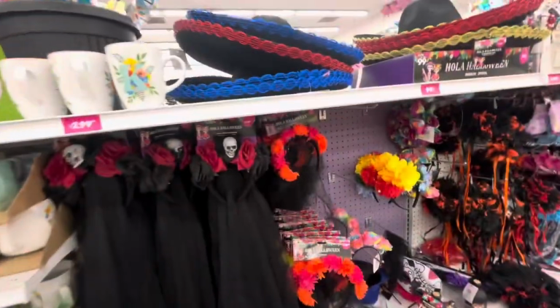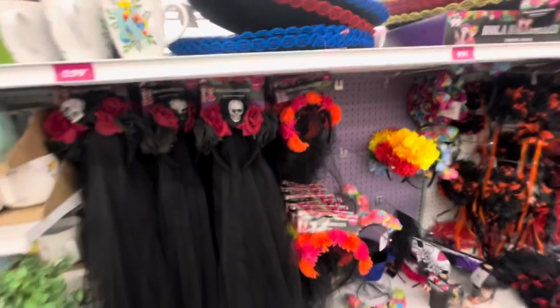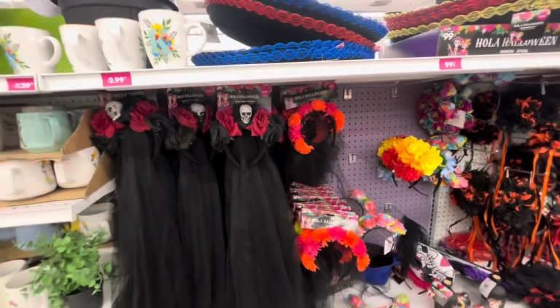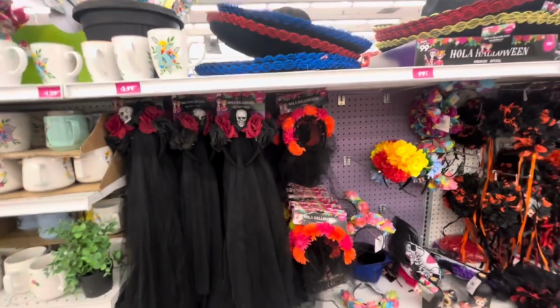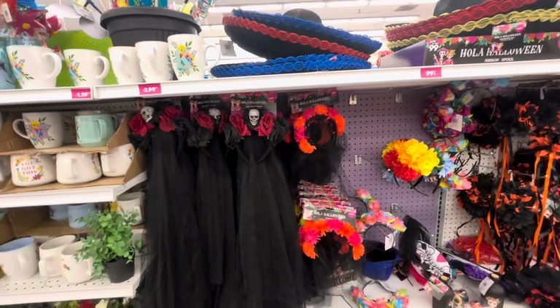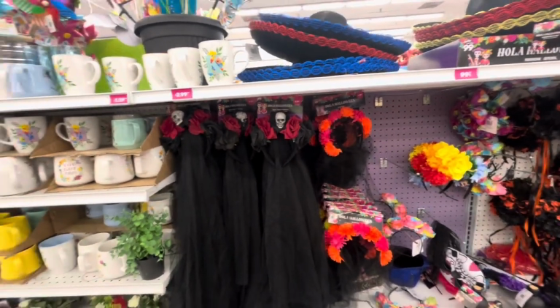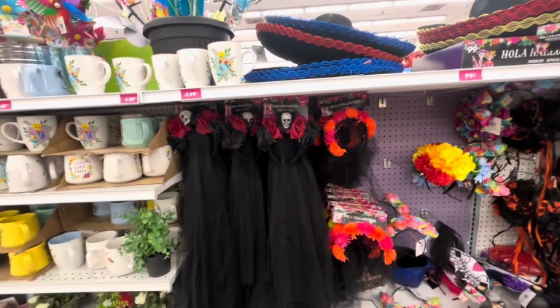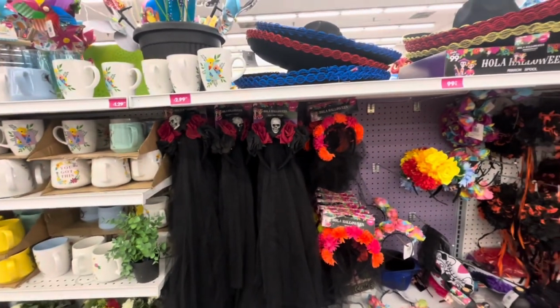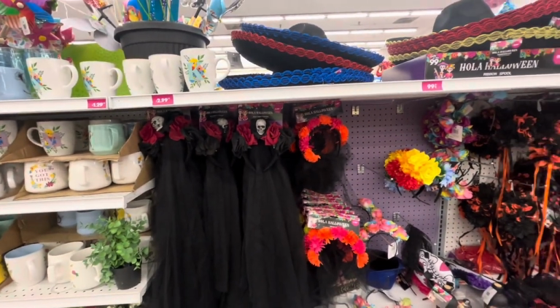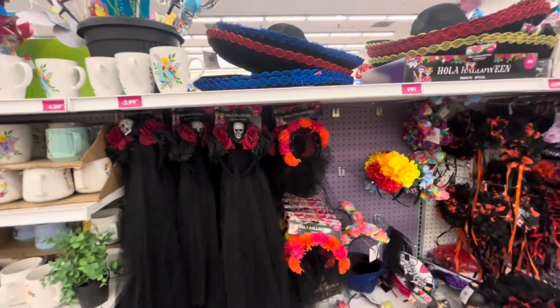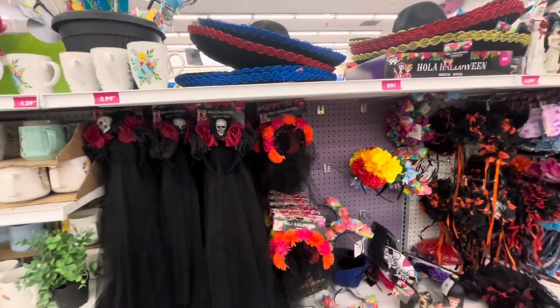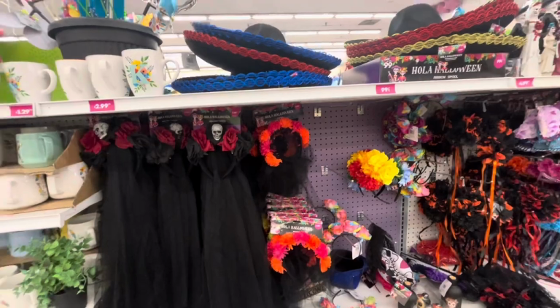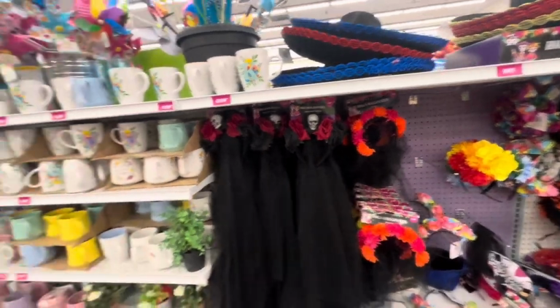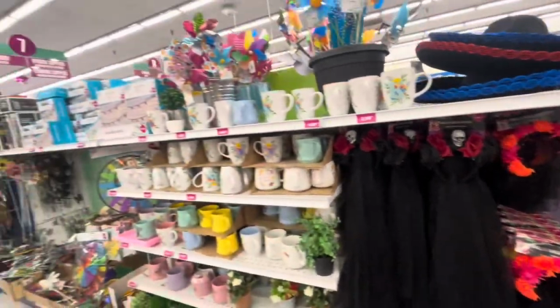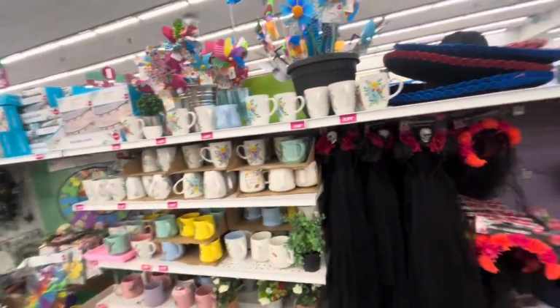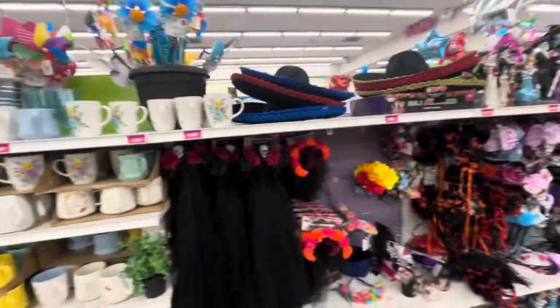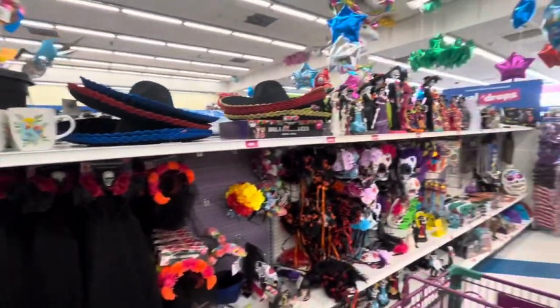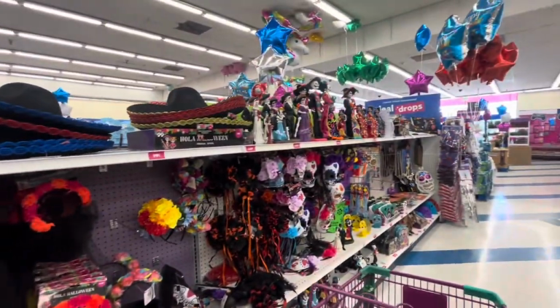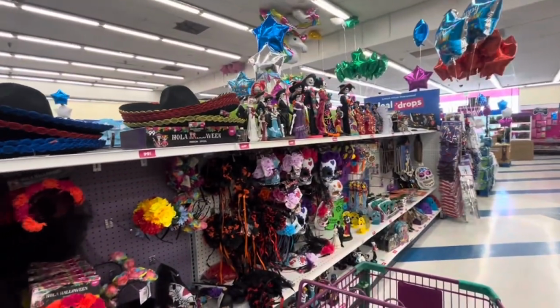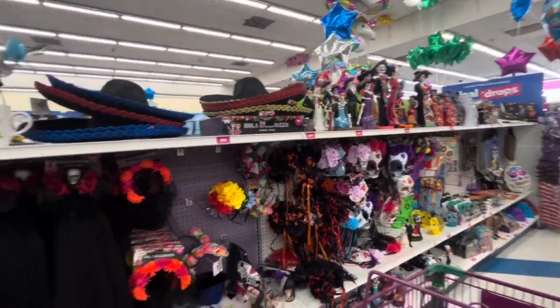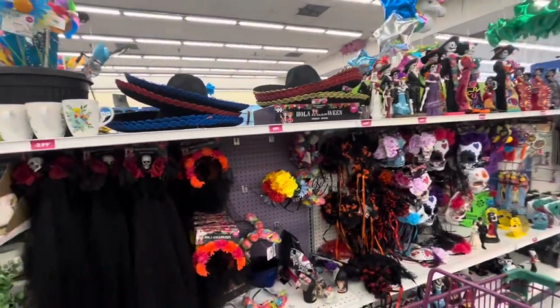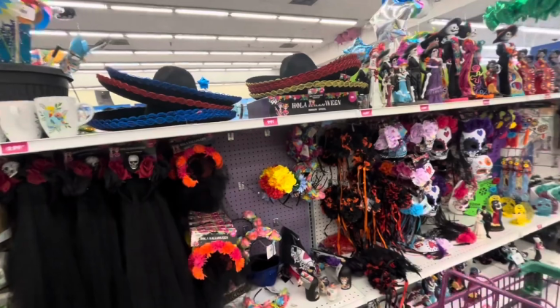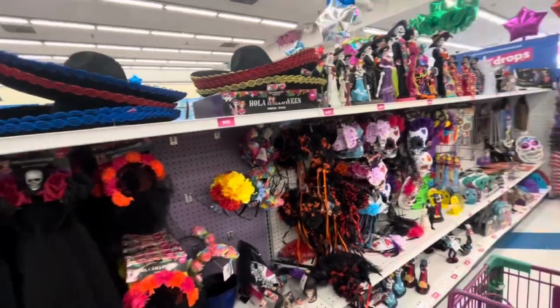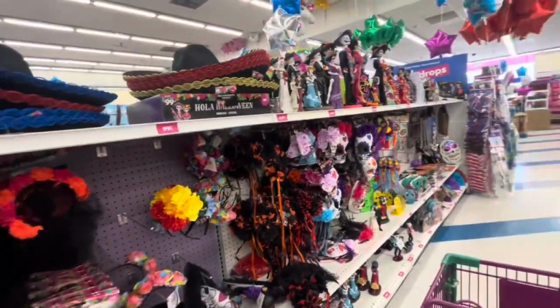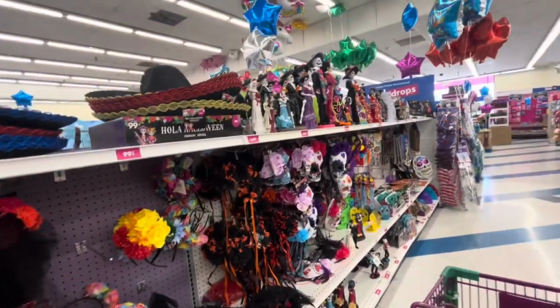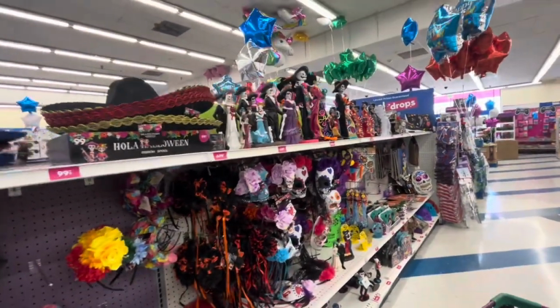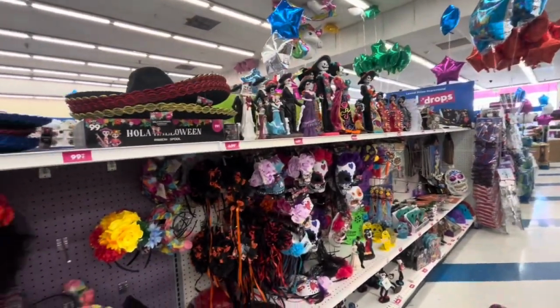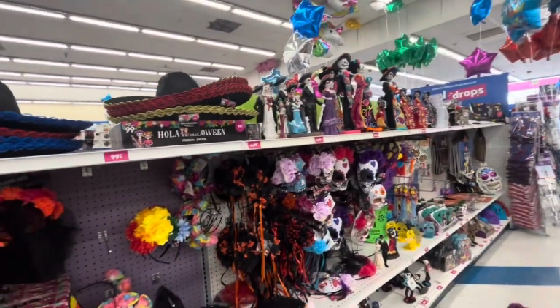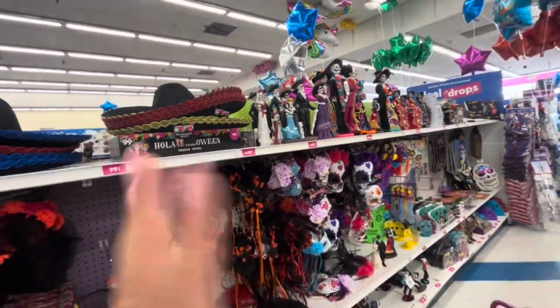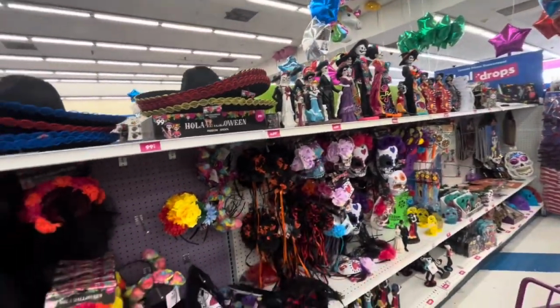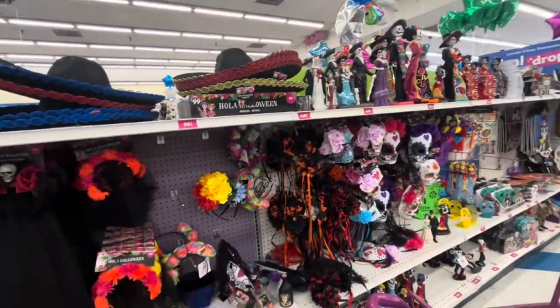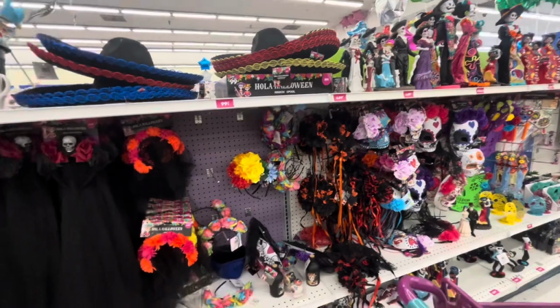Hi friends, welcome back to my channel. I am at the 99 today. I thought they were going to have all their Halloween out but they don't — they only have this Dia de los Muertos section here. I do want to show you what they have because you can use this for Halloween as well.